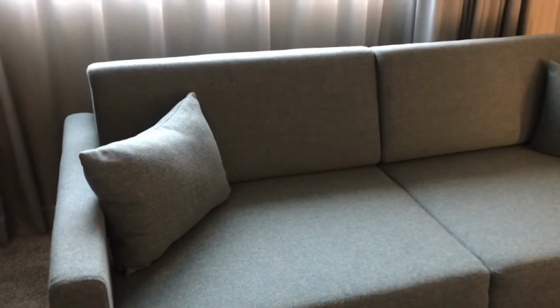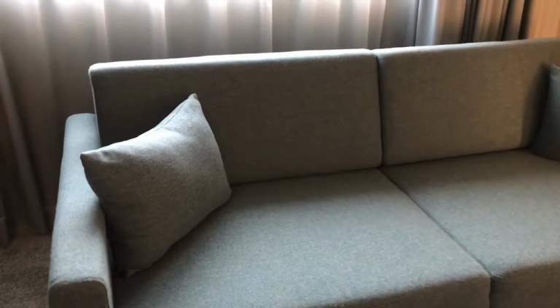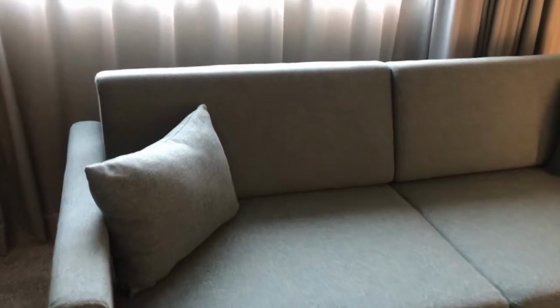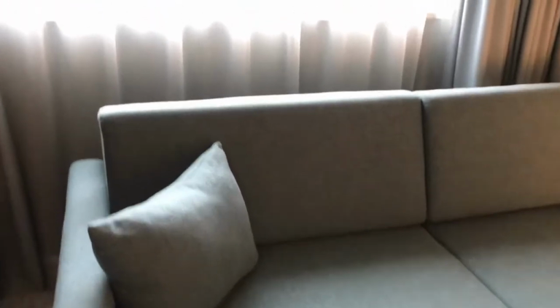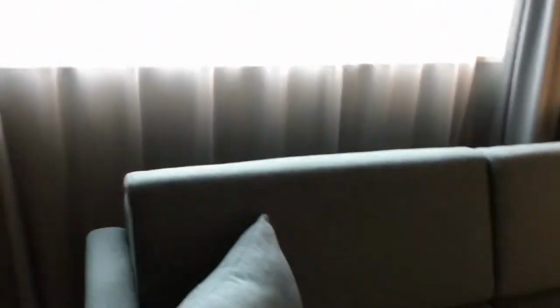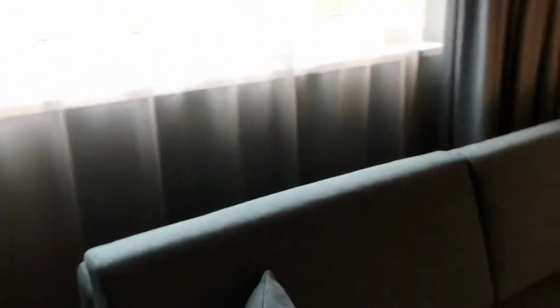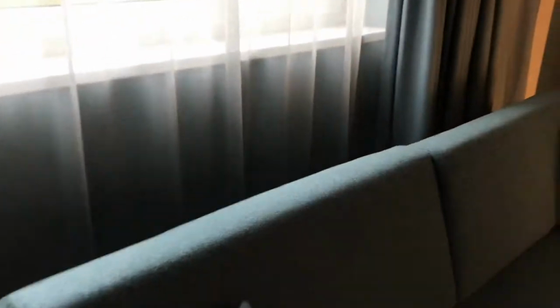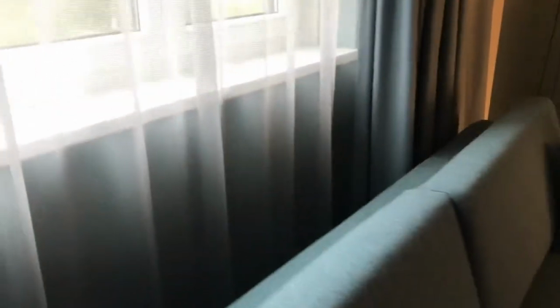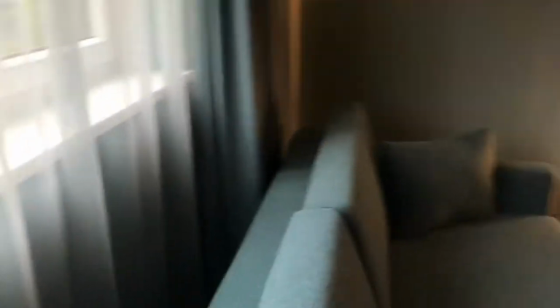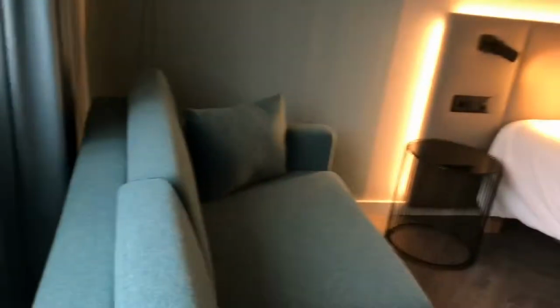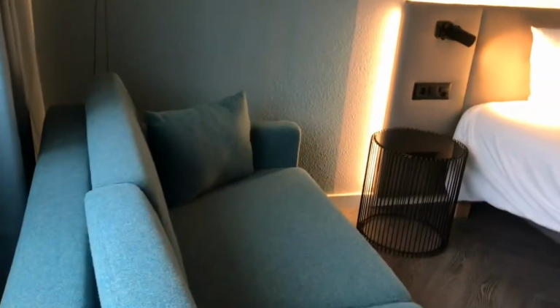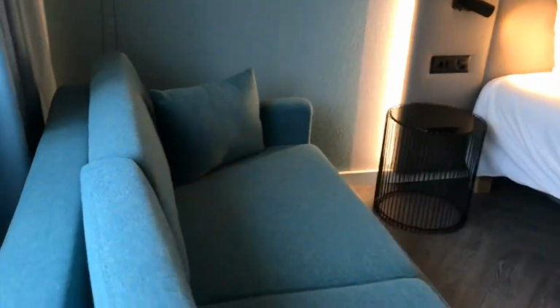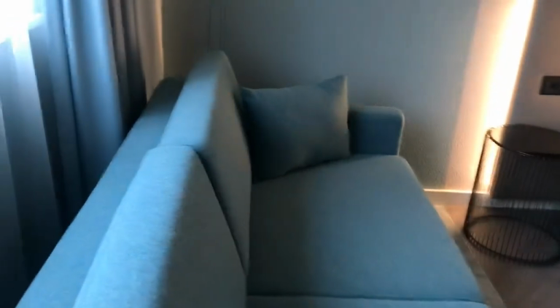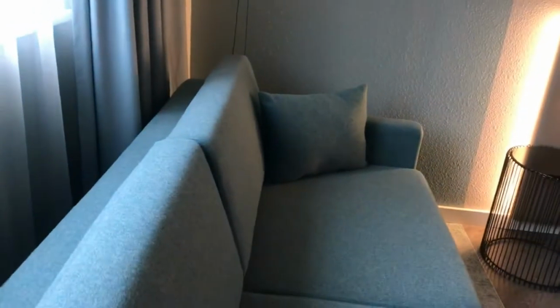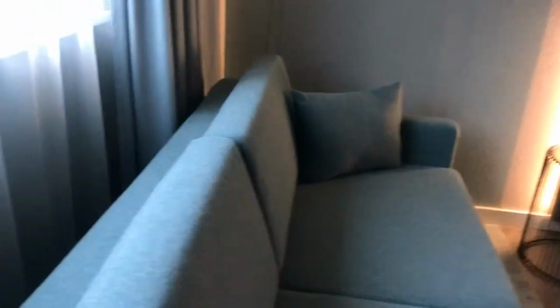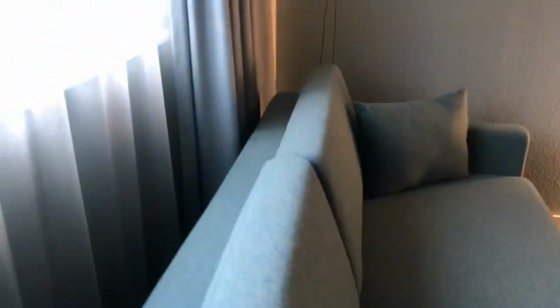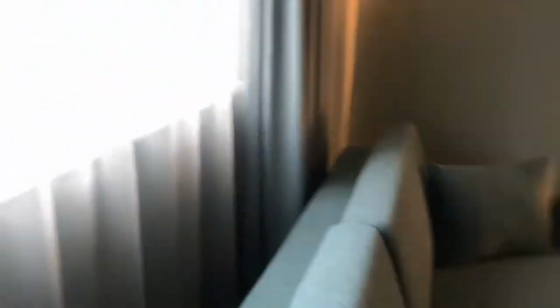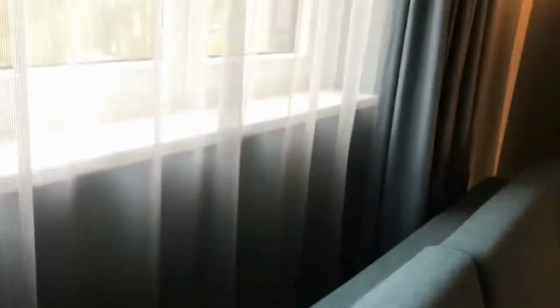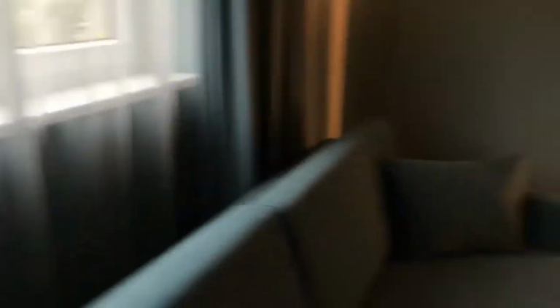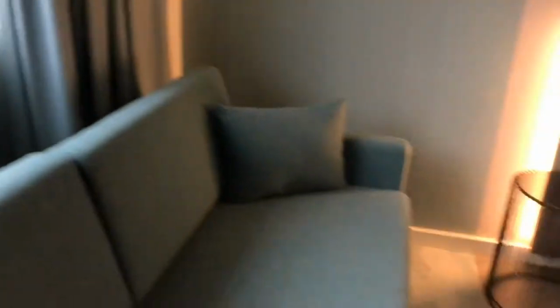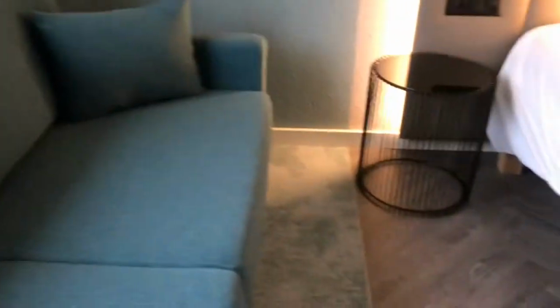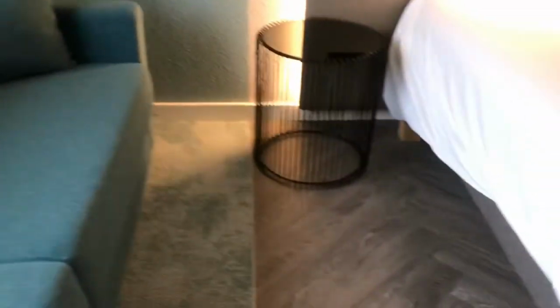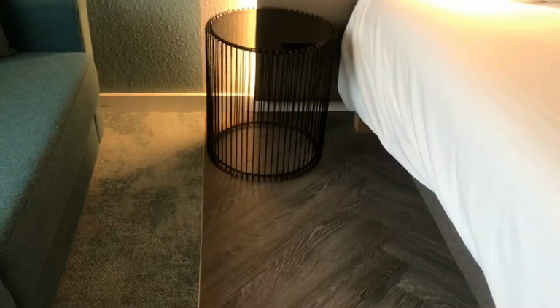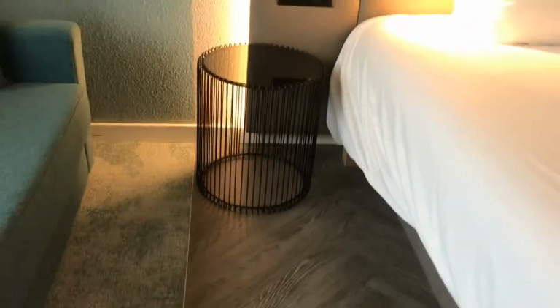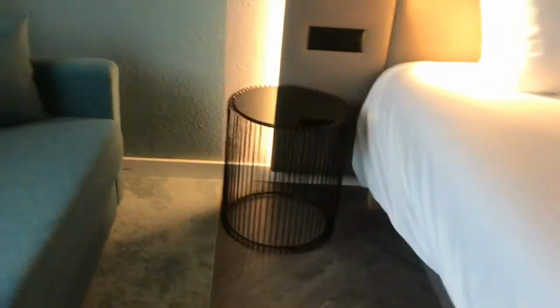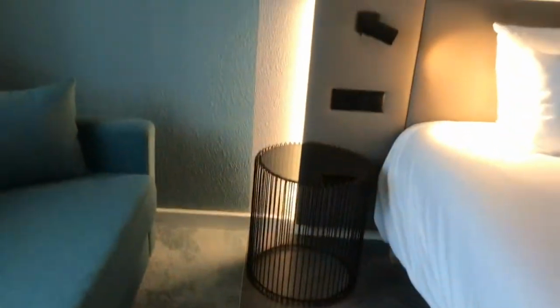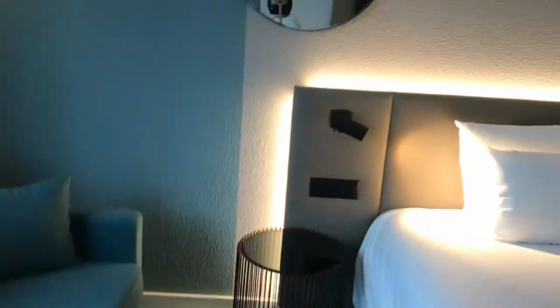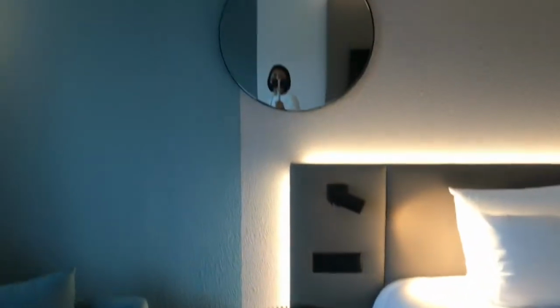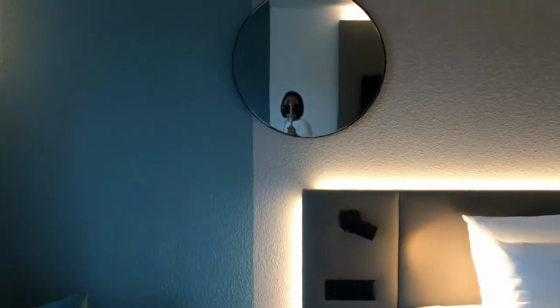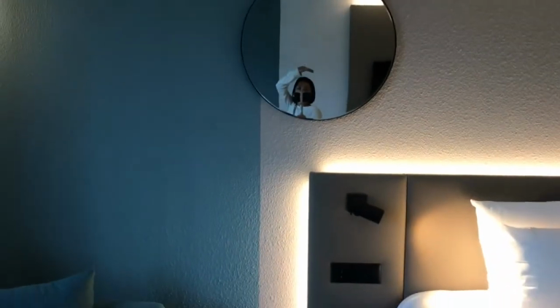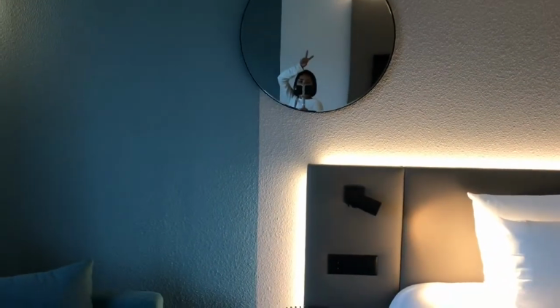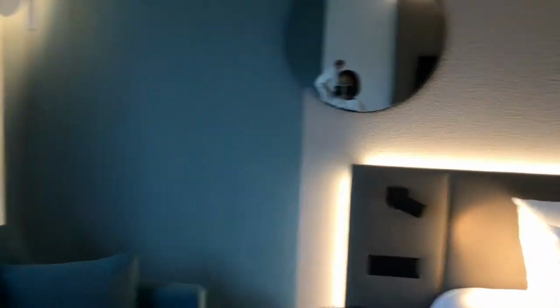Based on the room description, this is a sofa bed — it's supposed to transform into a bed. I just don't know how, but I don't need to make another bed. I like this bedside table.